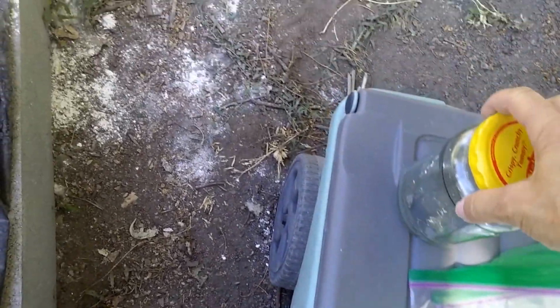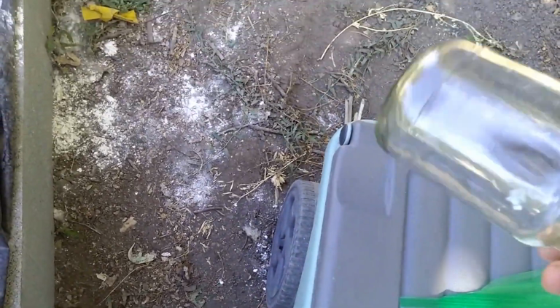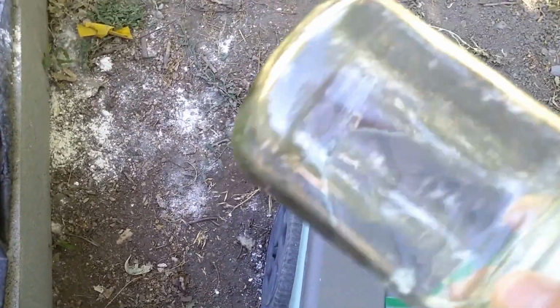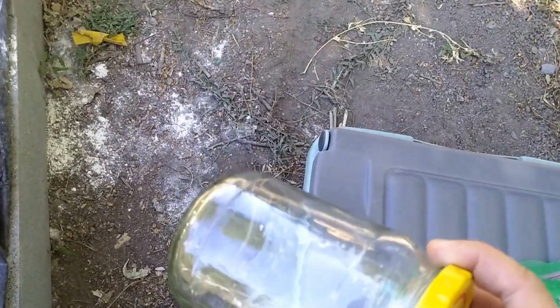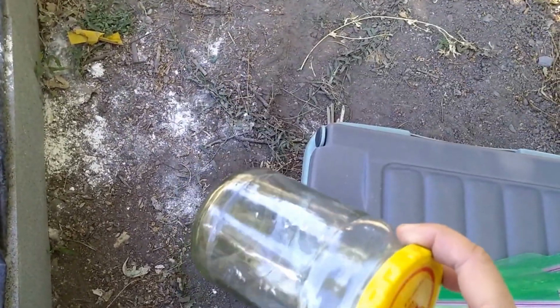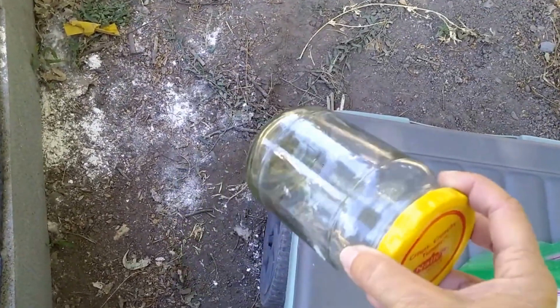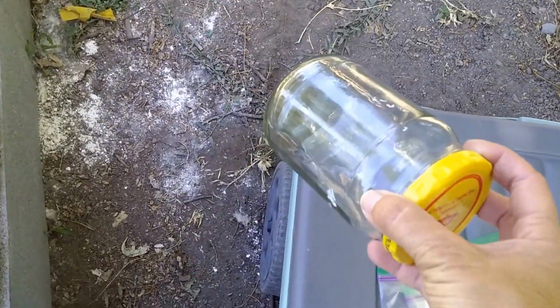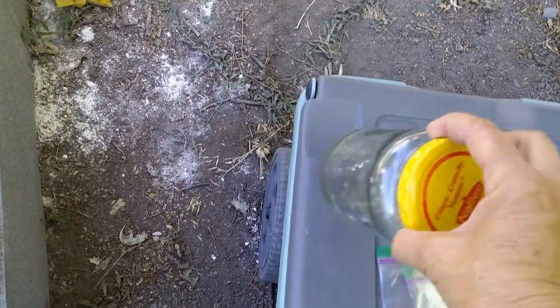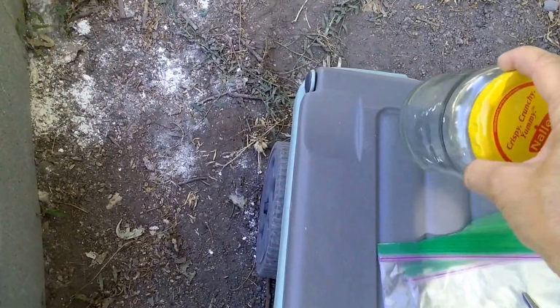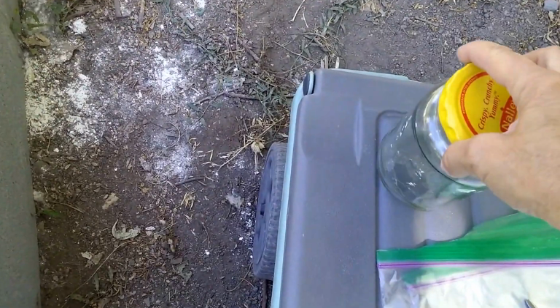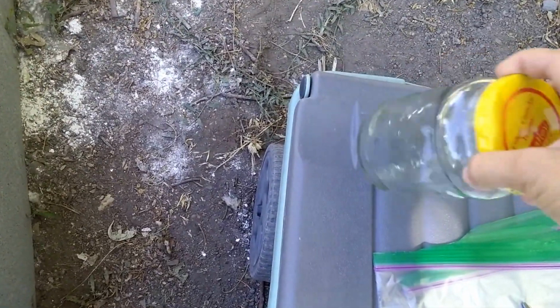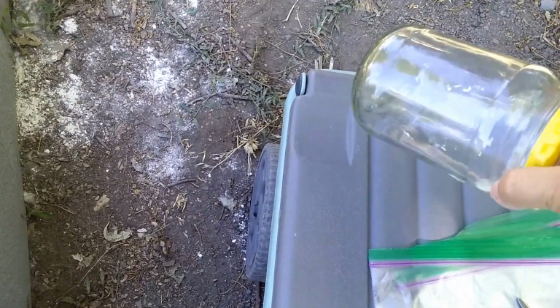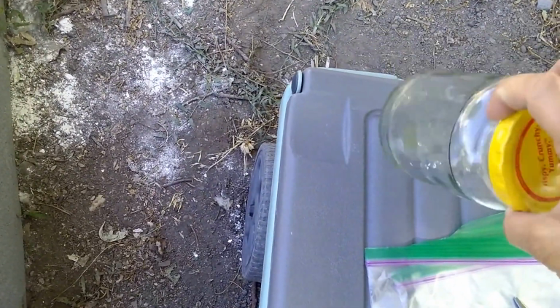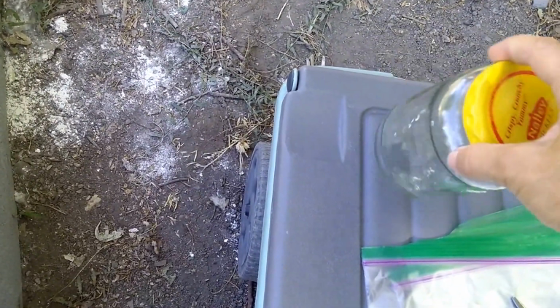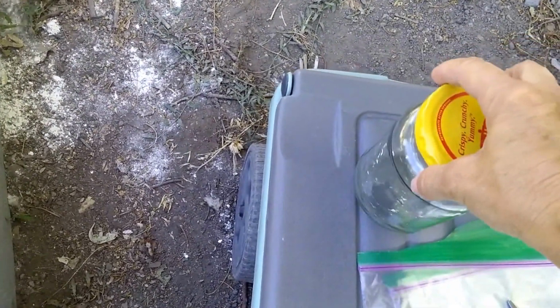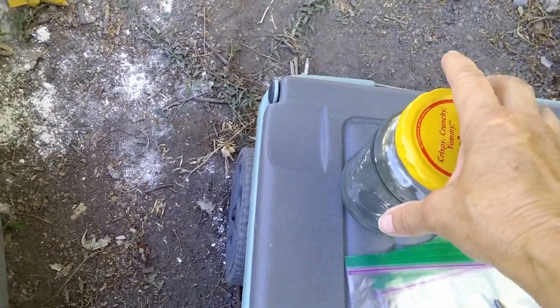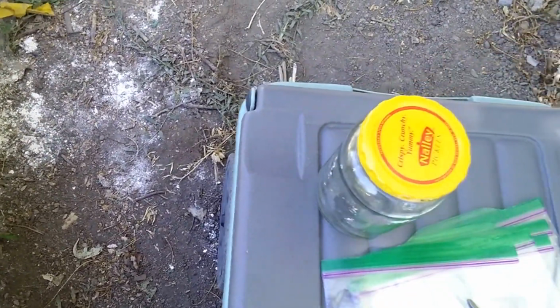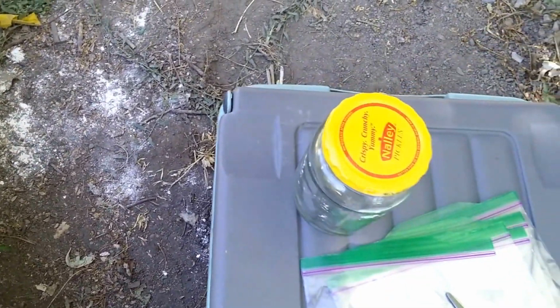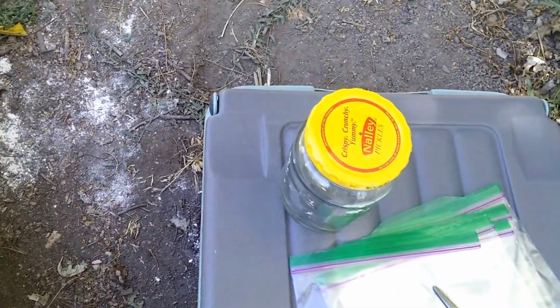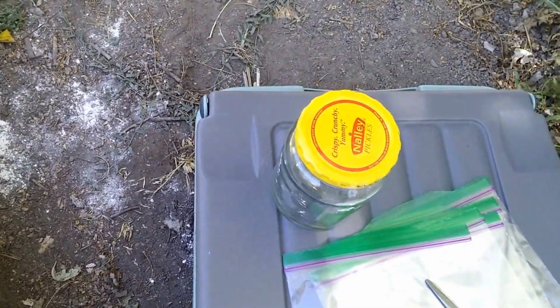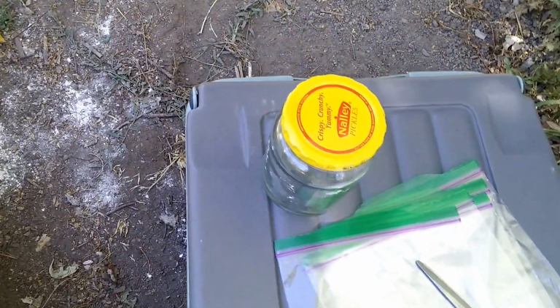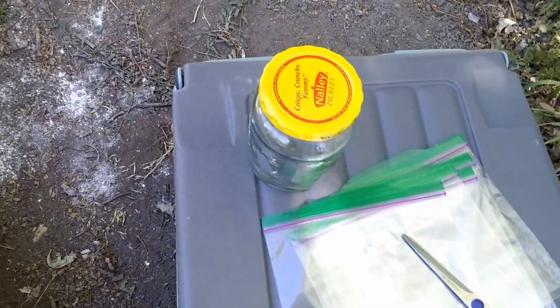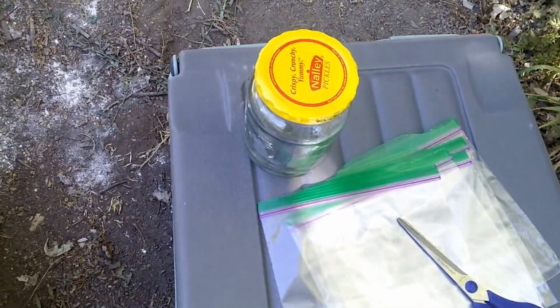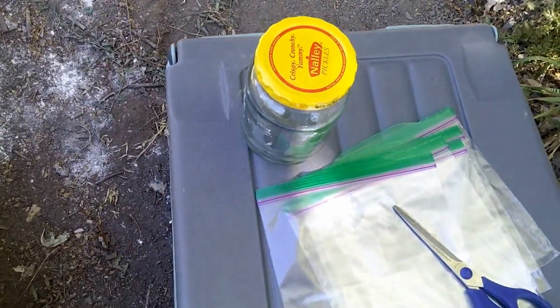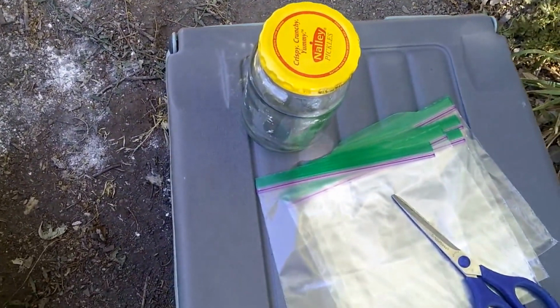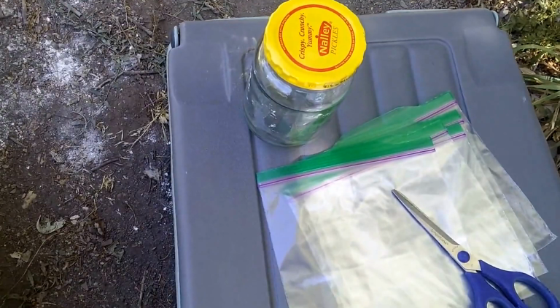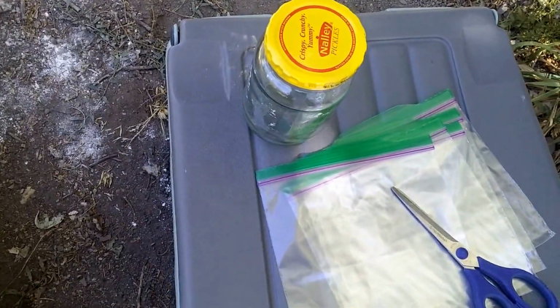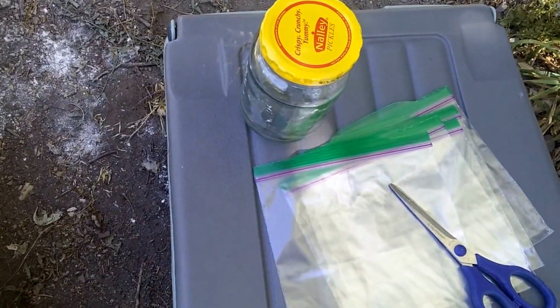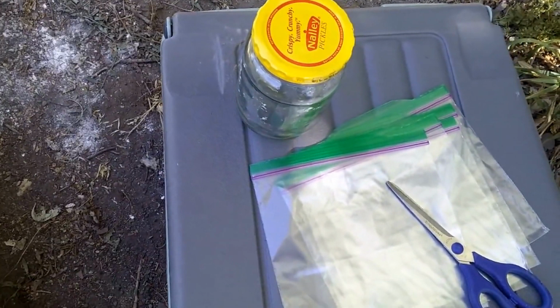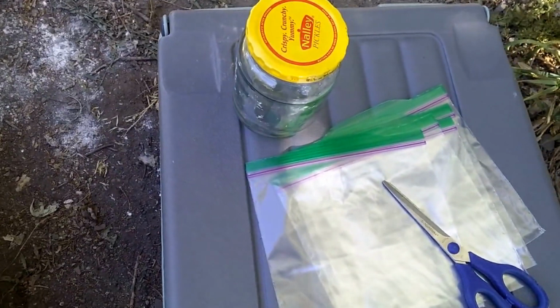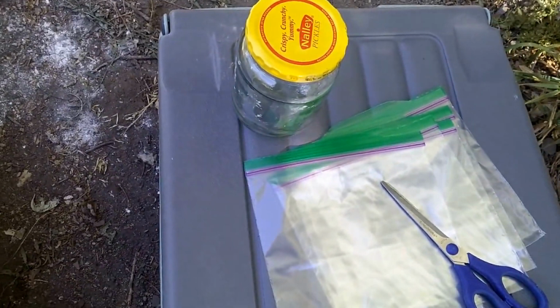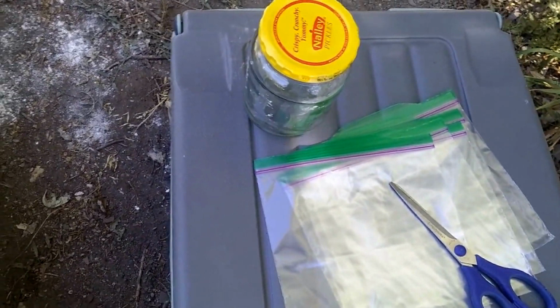I brought out my bug jar. If I catch any earwigs, I'm going to see if the chickens really will eat them. I've read that they will, but I'm interested to see if they'll eat them.